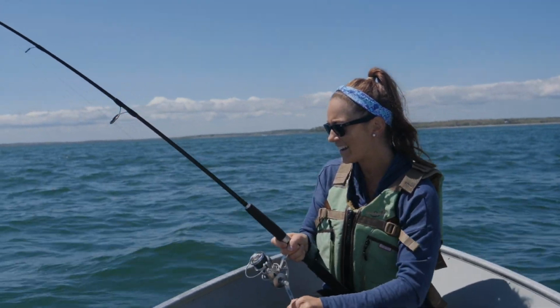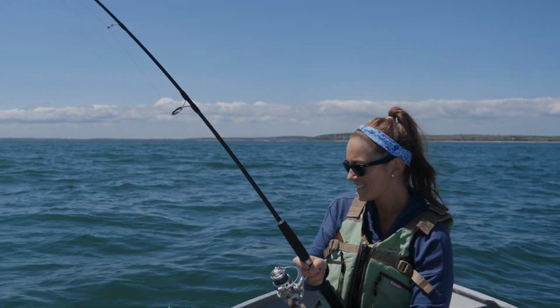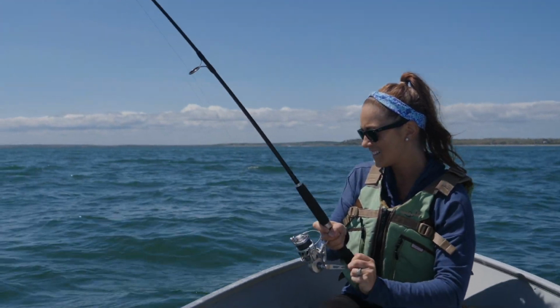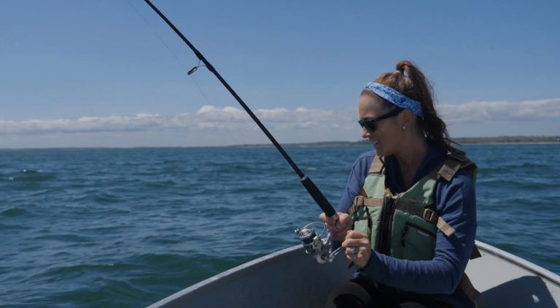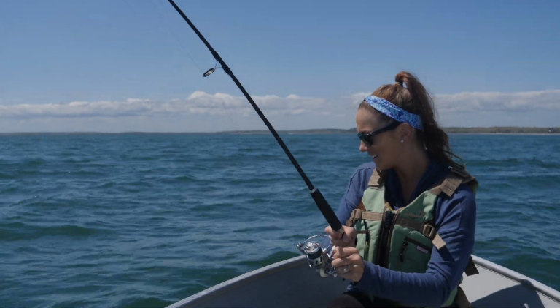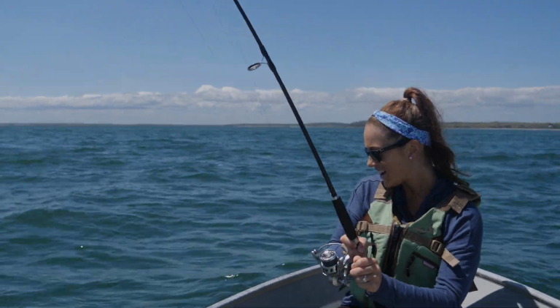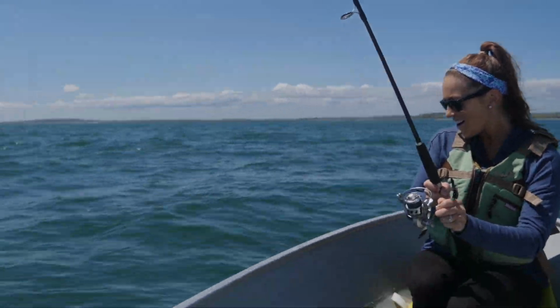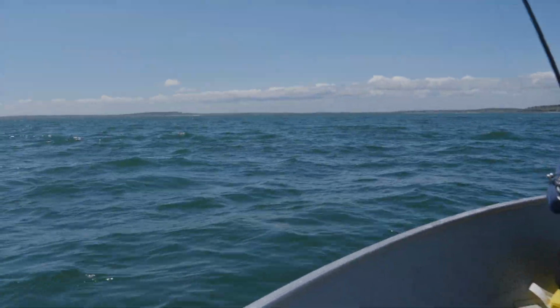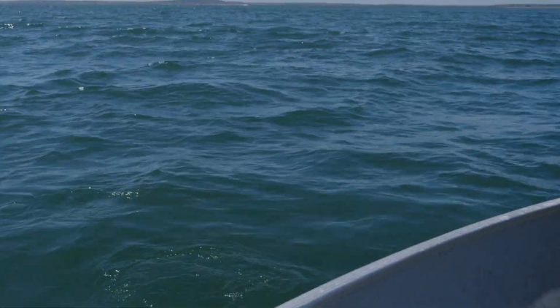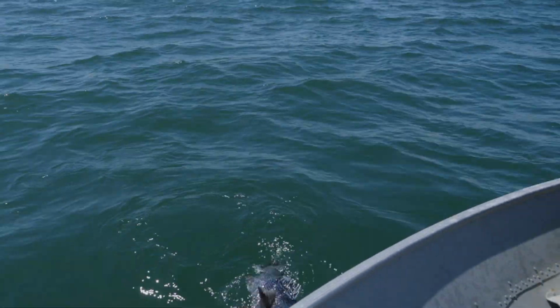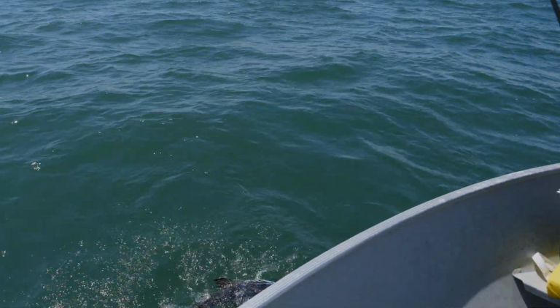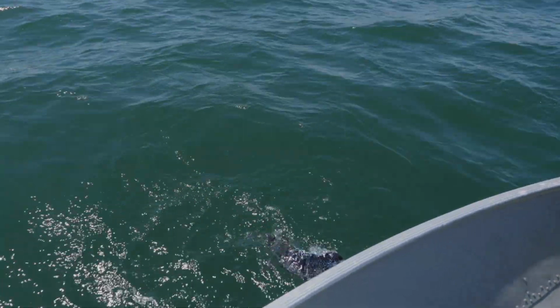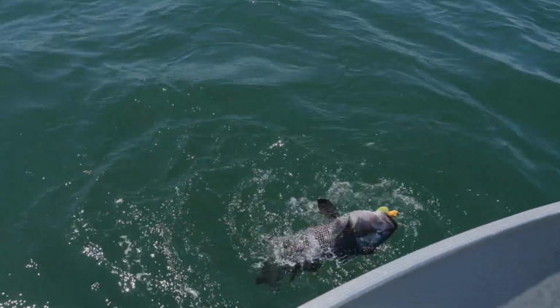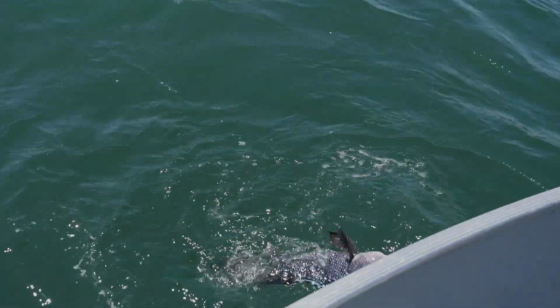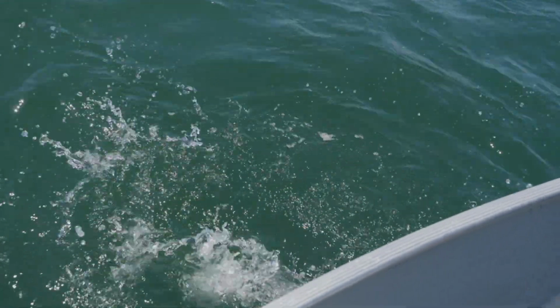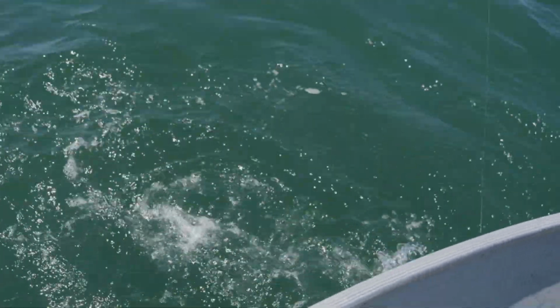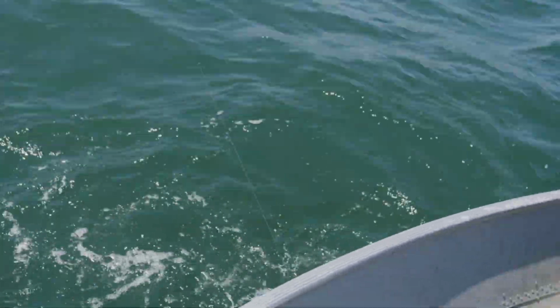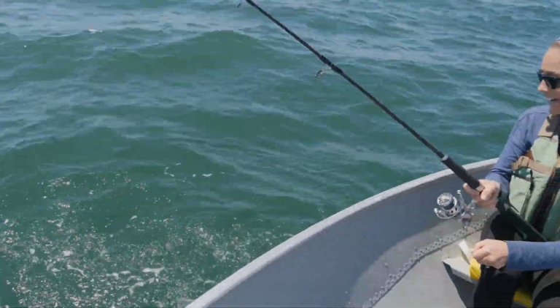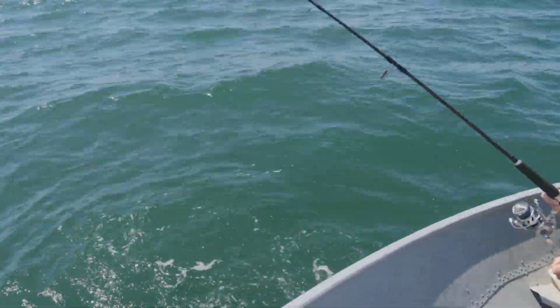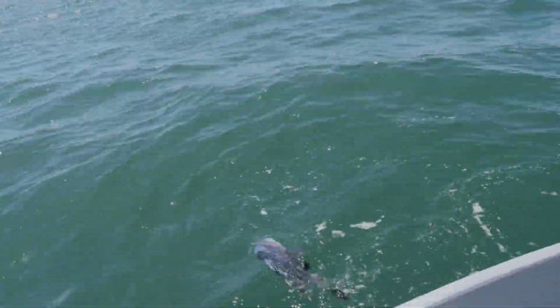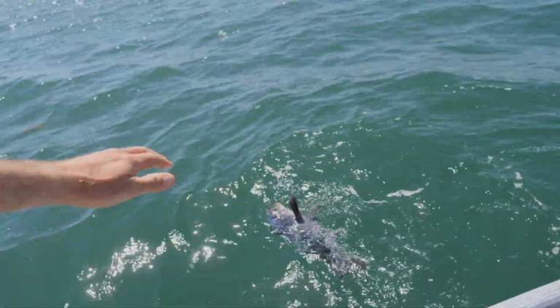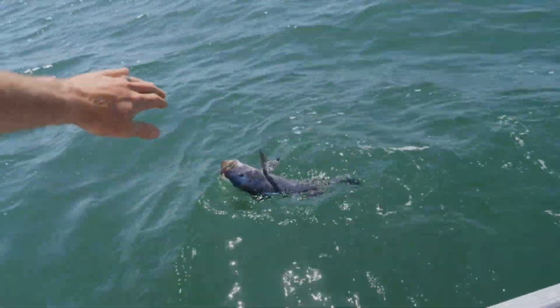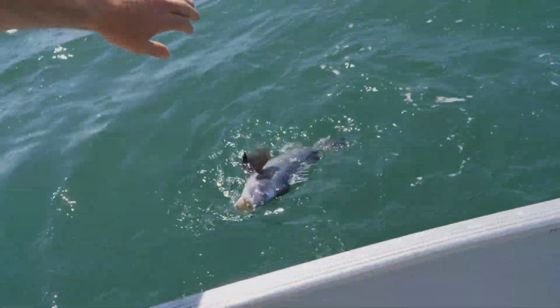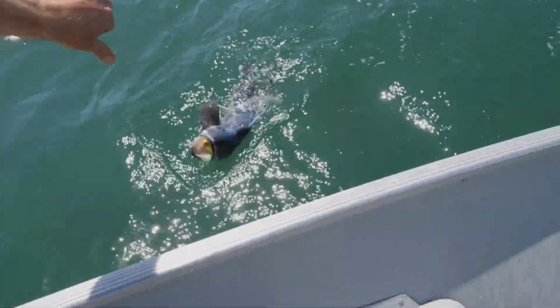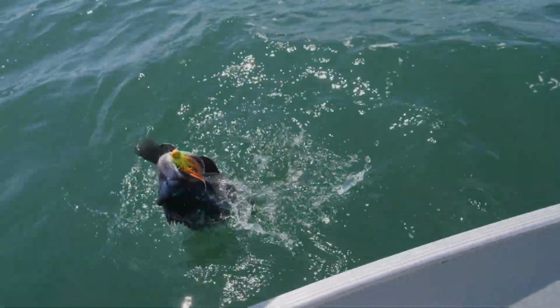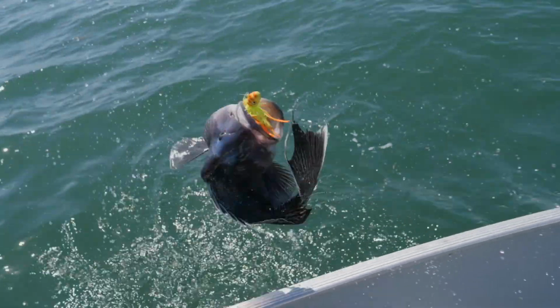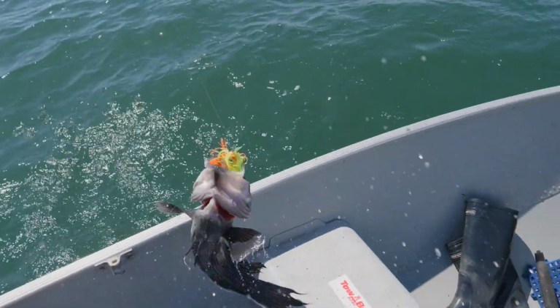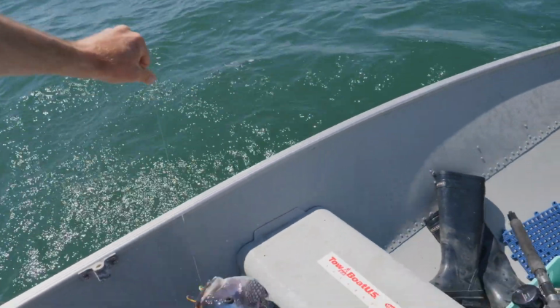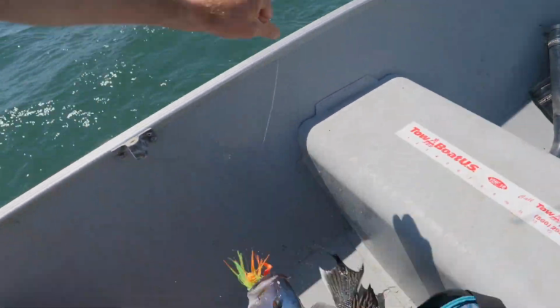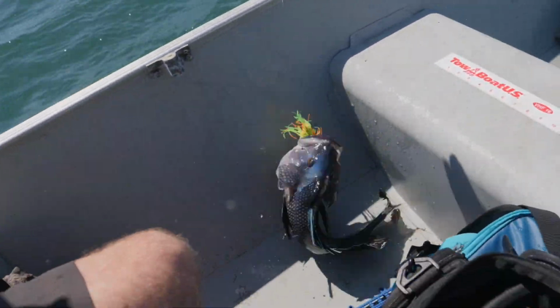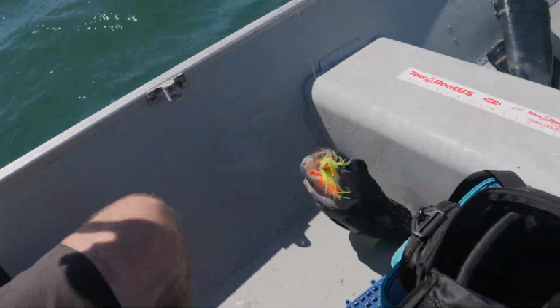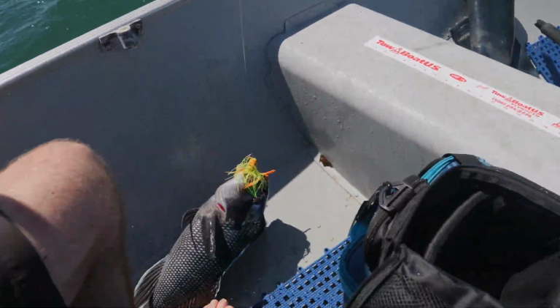There he is. That's a good sea bass. That's a big one. That's a really nice one — he's nice and blue. Ryan, don't let me lose him. Bring him over here. That's a really nice one.